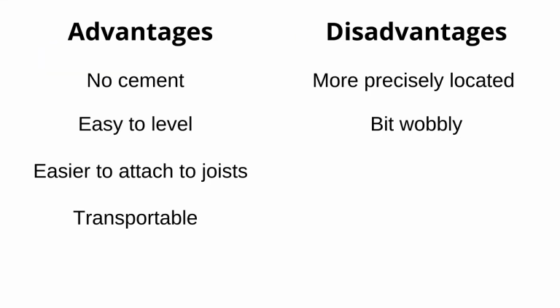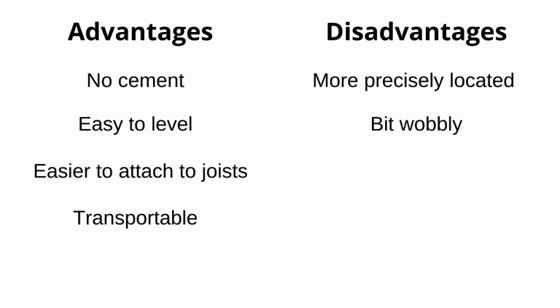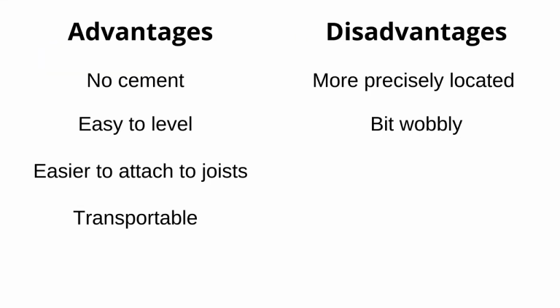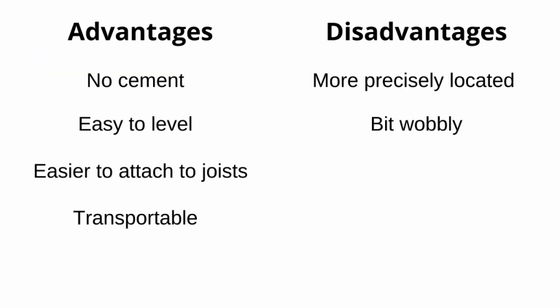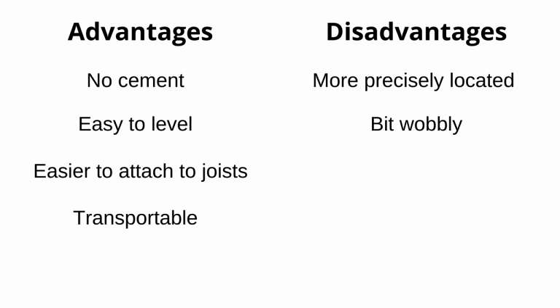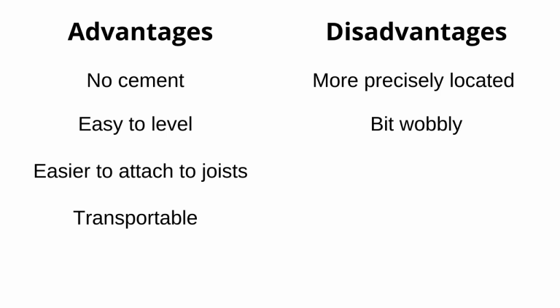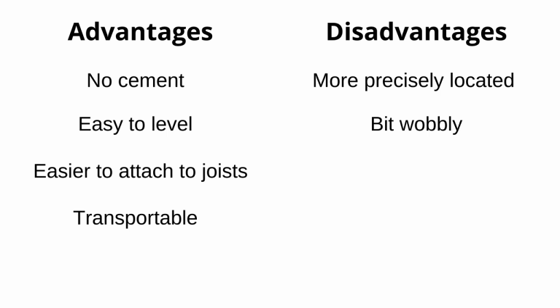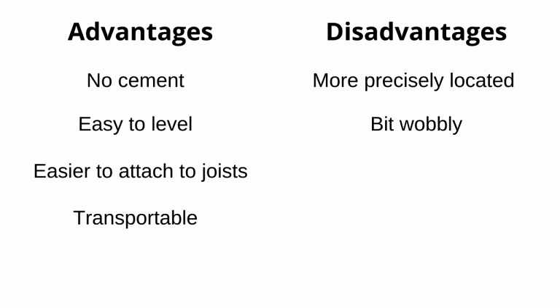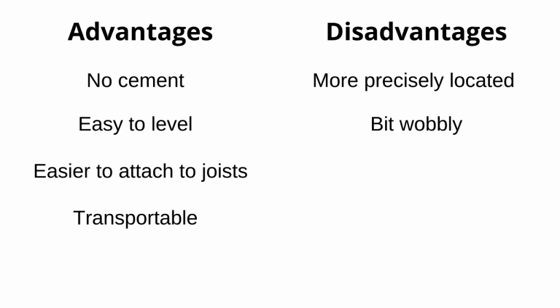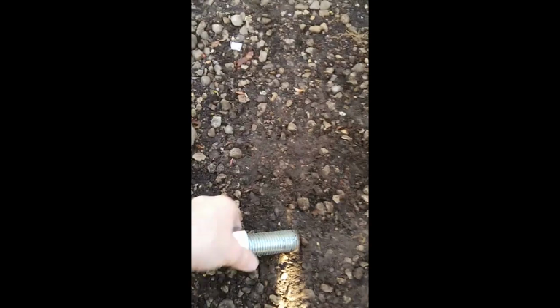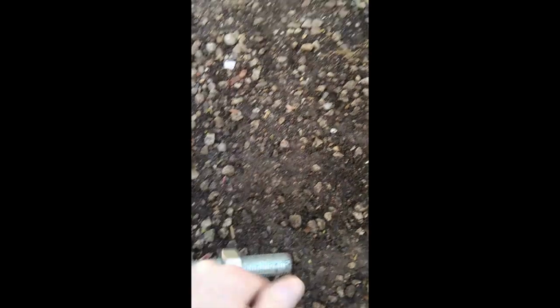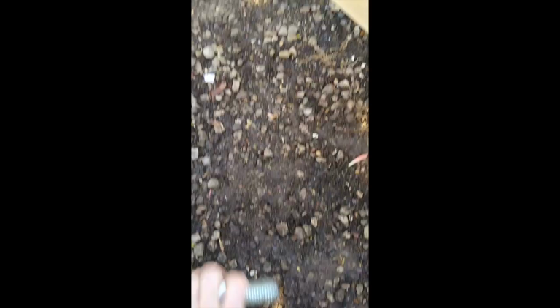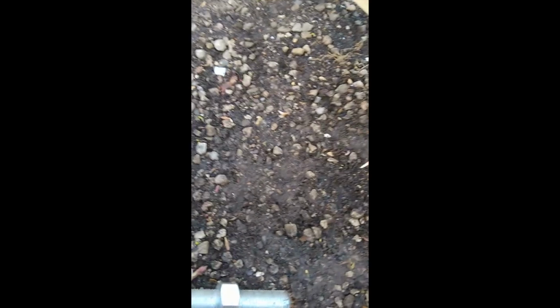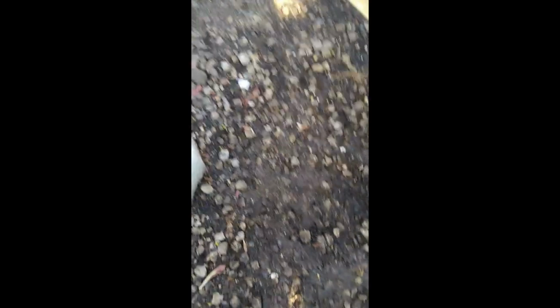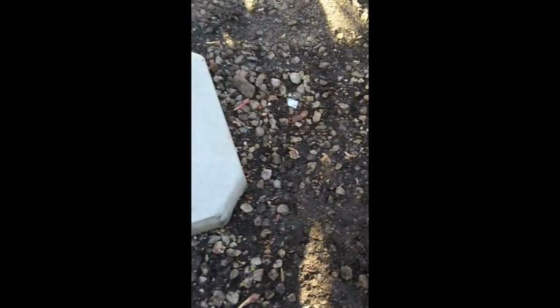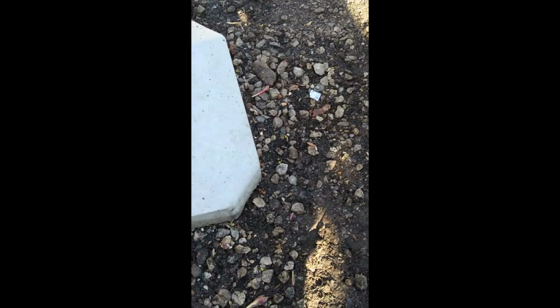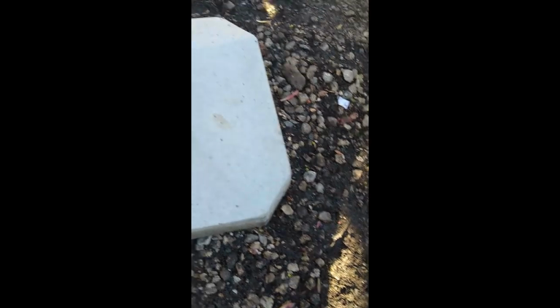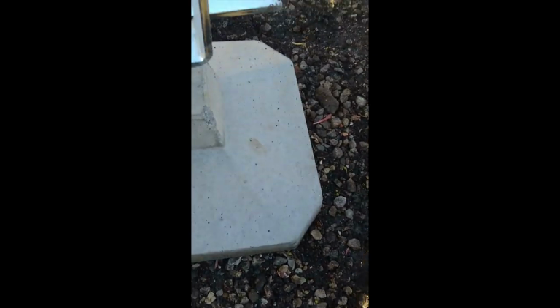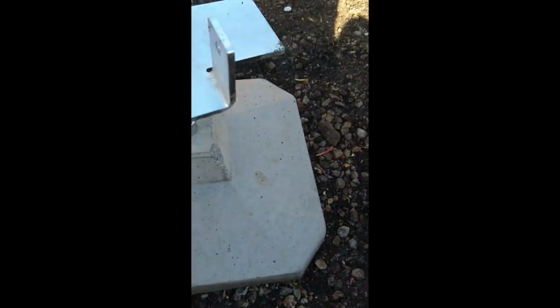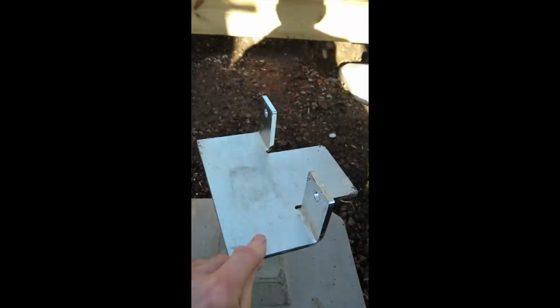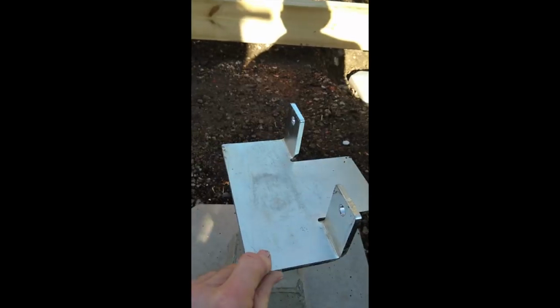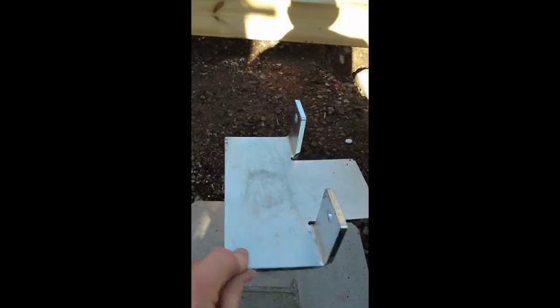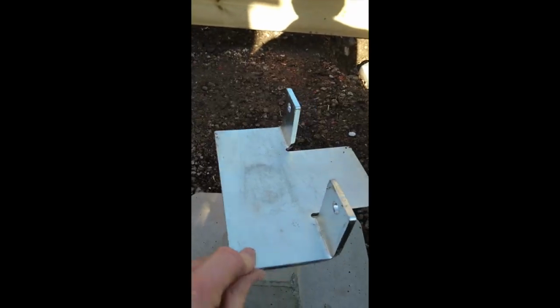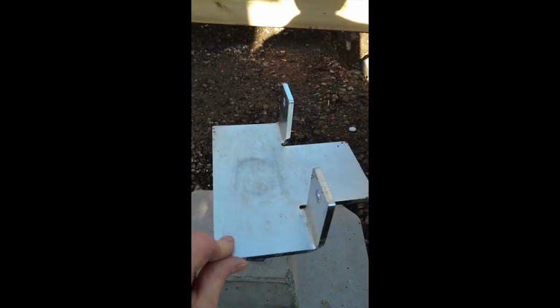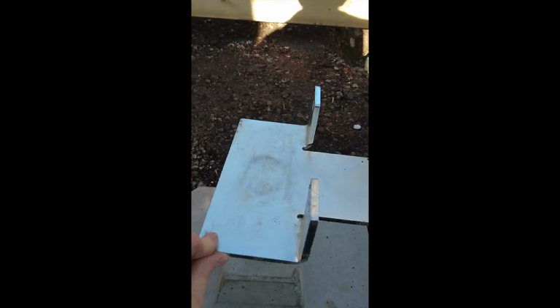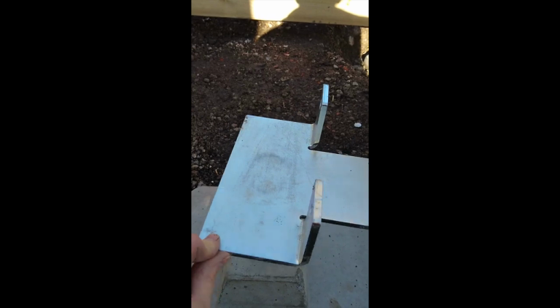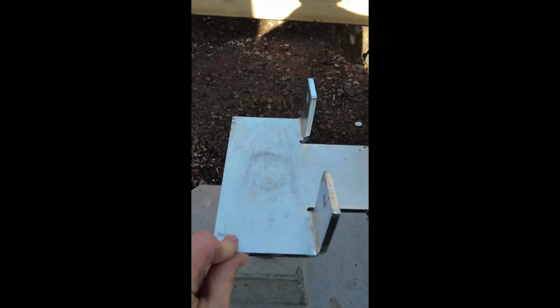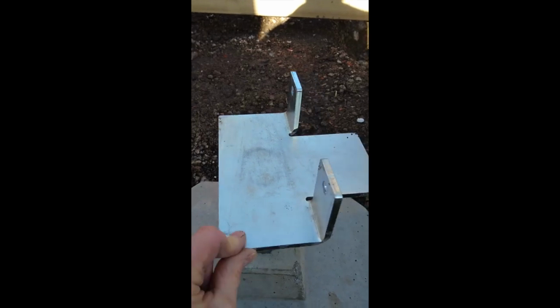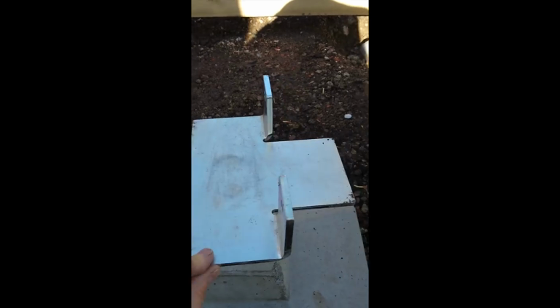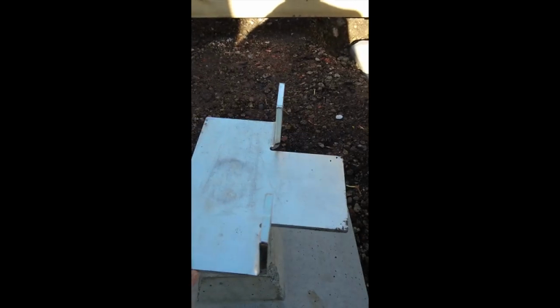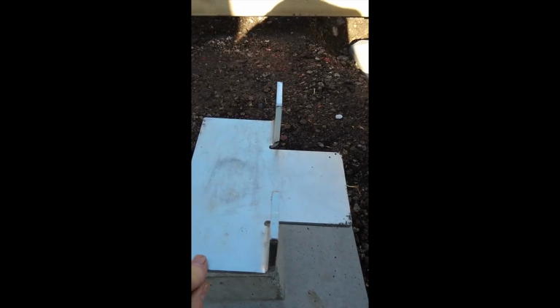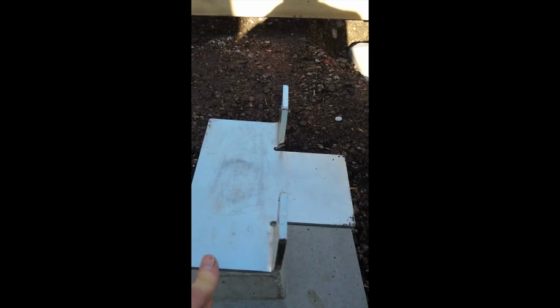As Chris showed, they do look a bit wobbly, which I'm sure isn't such an issue once the weight of the building is on top. But clearly you can't adjust the metal rod over the entire length, as you need to have a decent portion of it within the concrete pad. So you still have to be reasonably precise with getting the level of hardcore correct when laying them down.